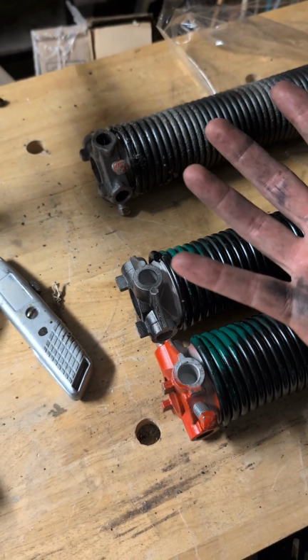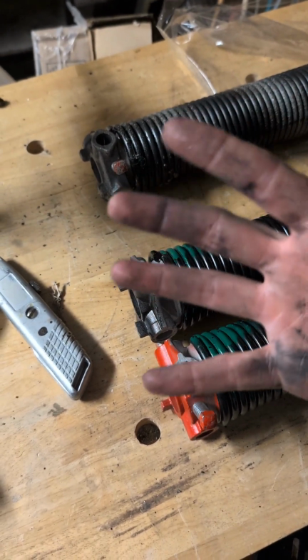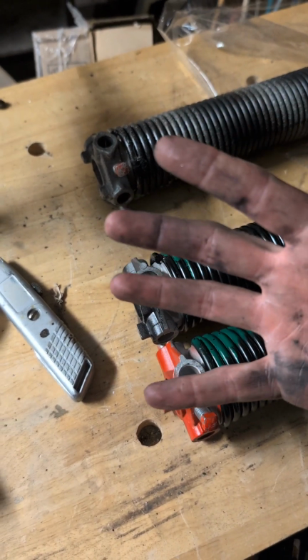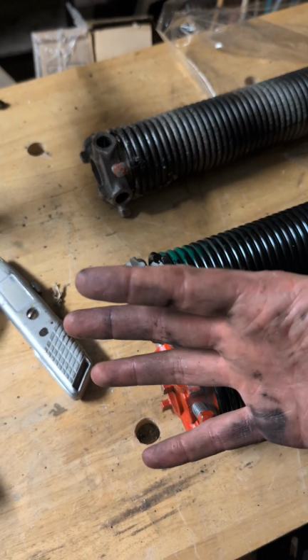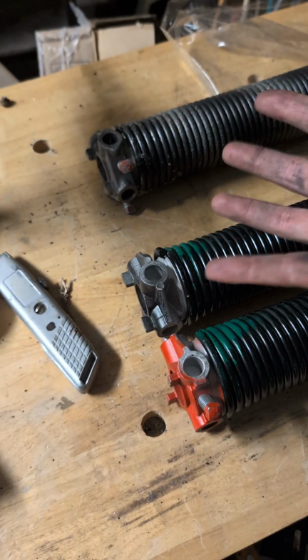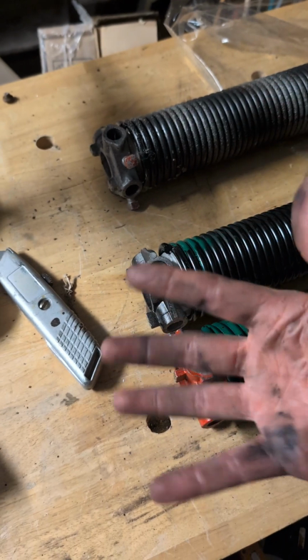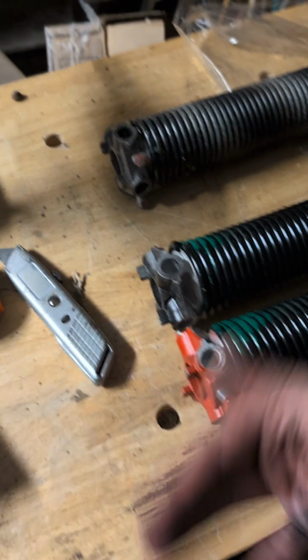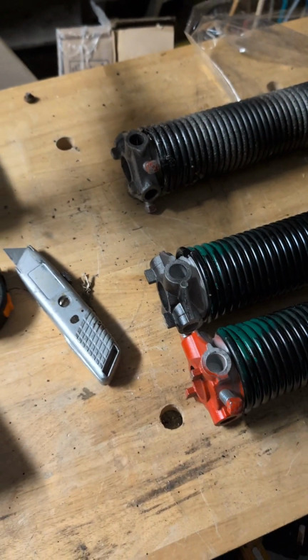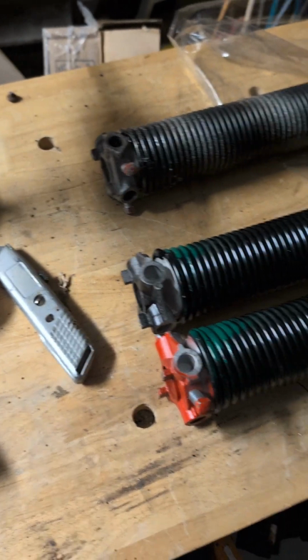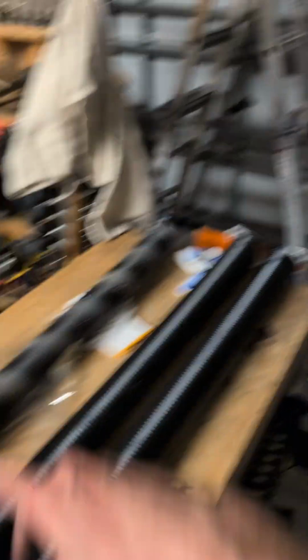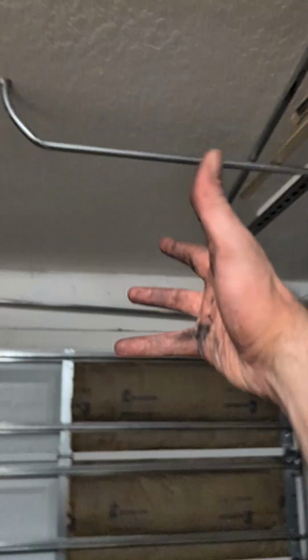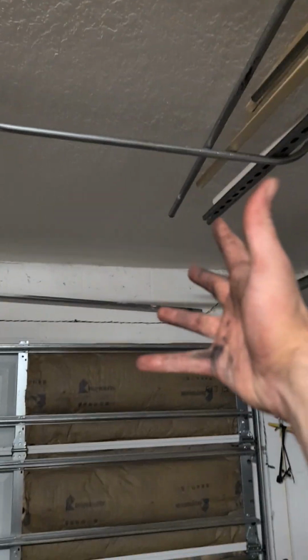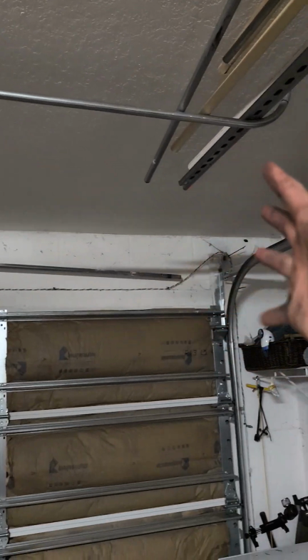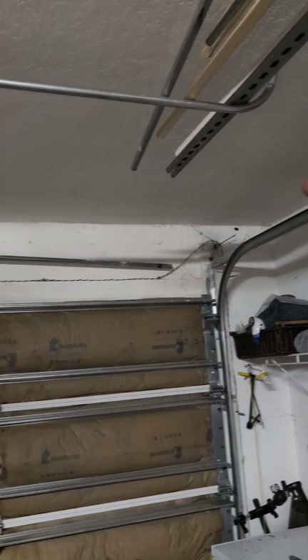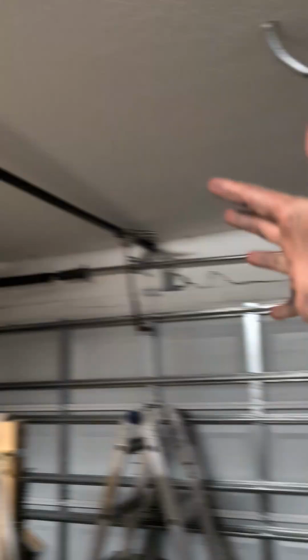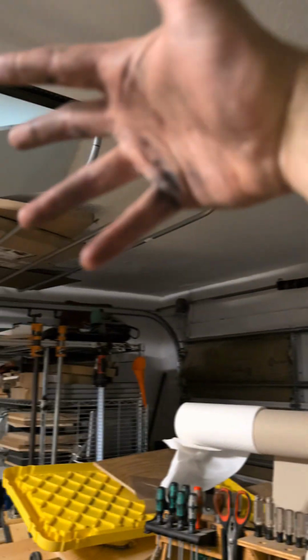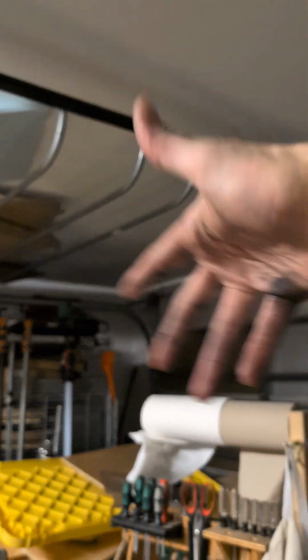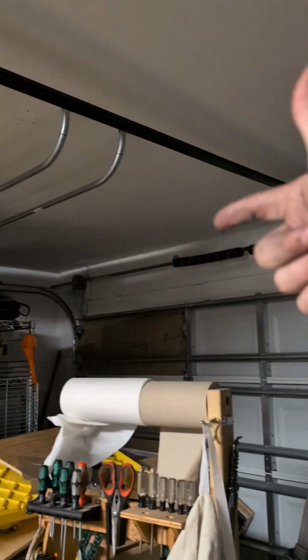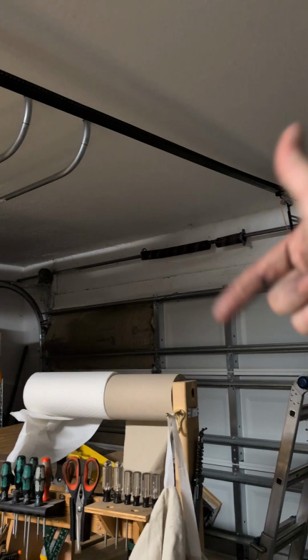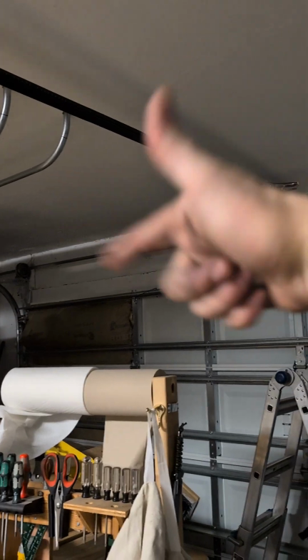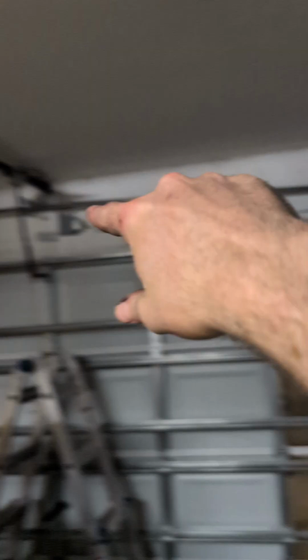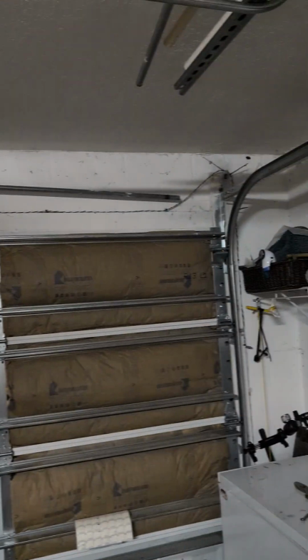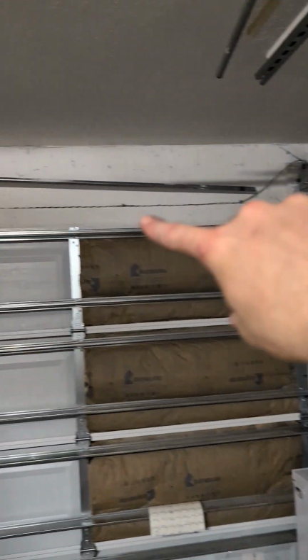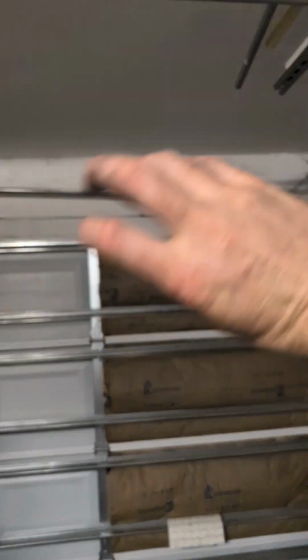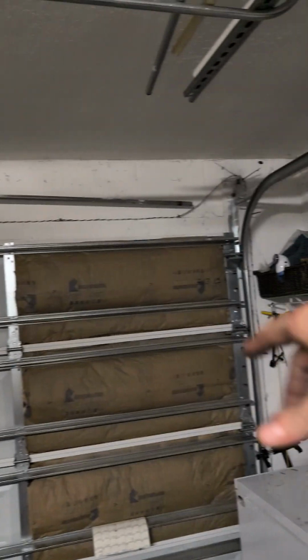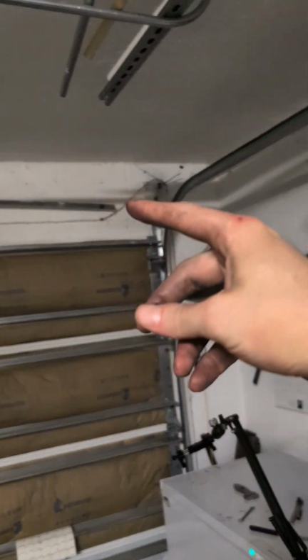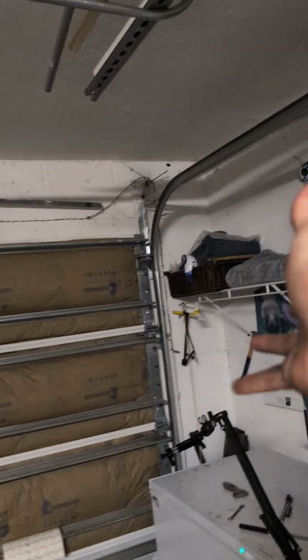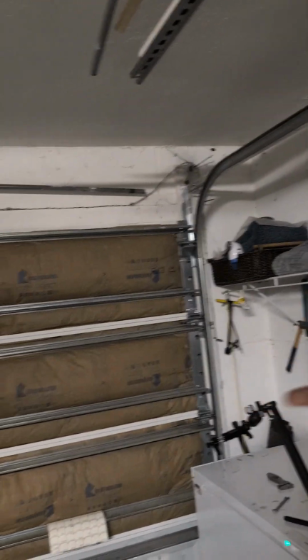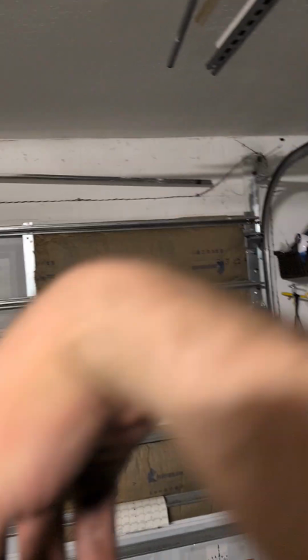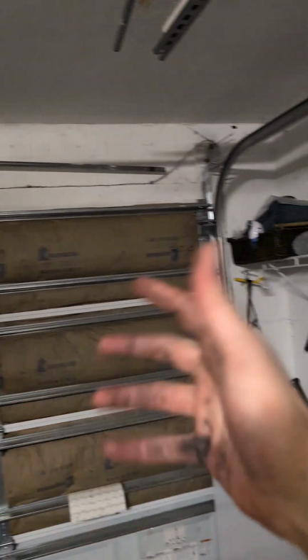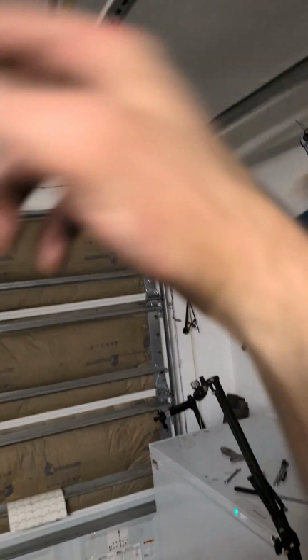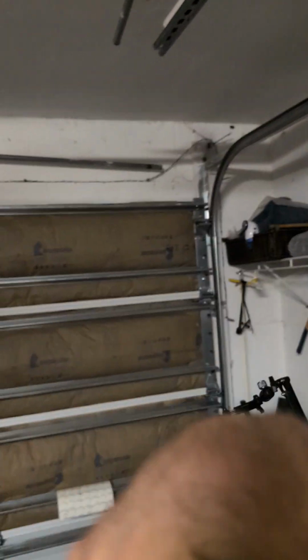Now we're gonna throw all the stuff back on. I haven't taken off that part, but you do it one at a time. Take off spring, take off all the hardware, put spring back on, put all the hardware back on.